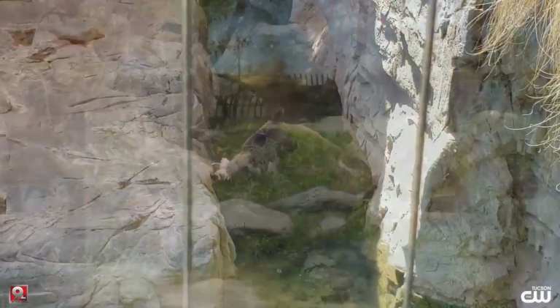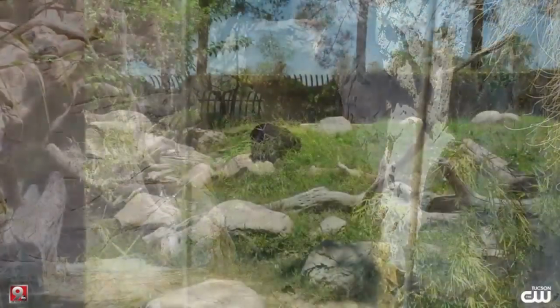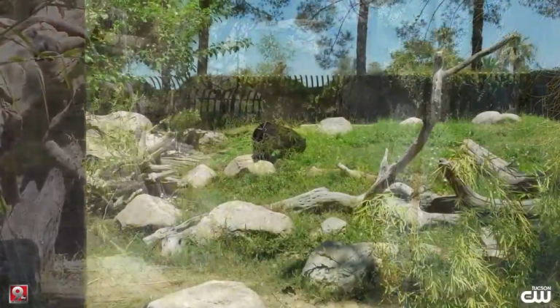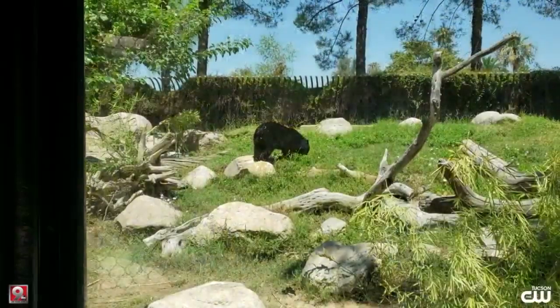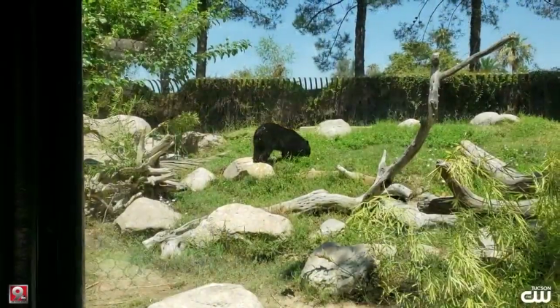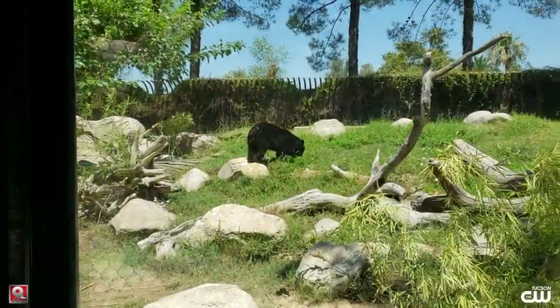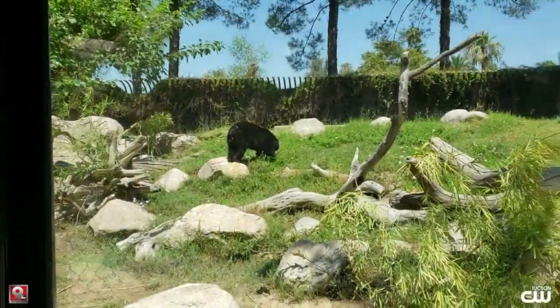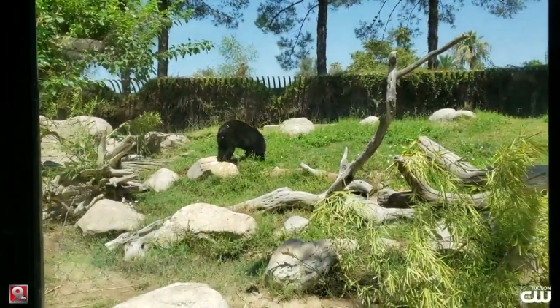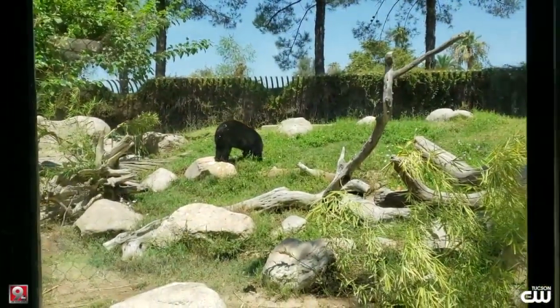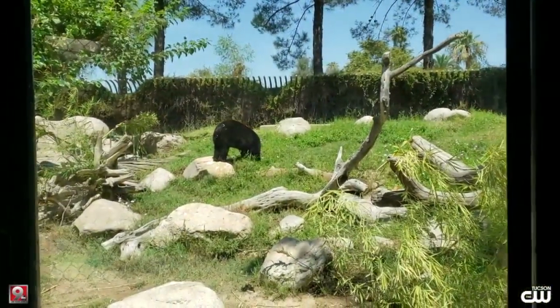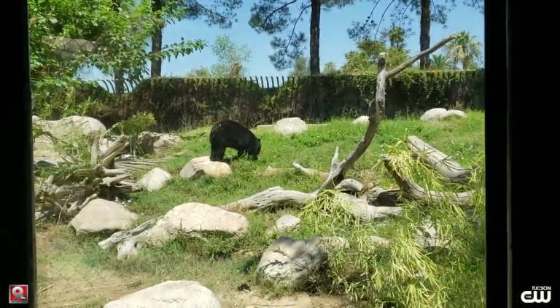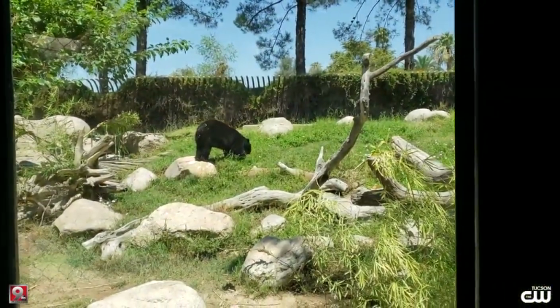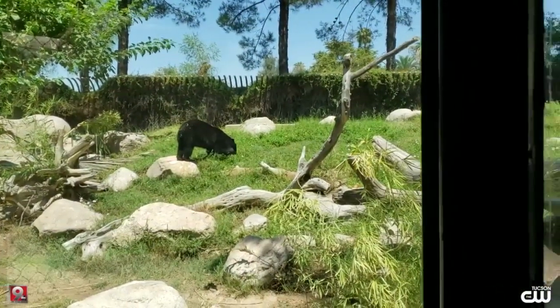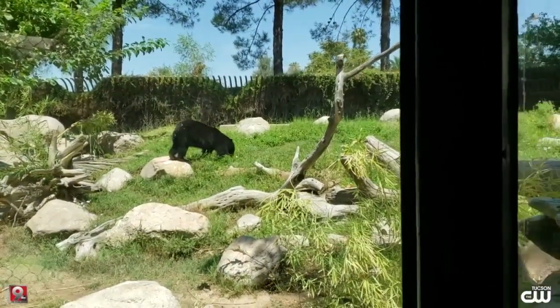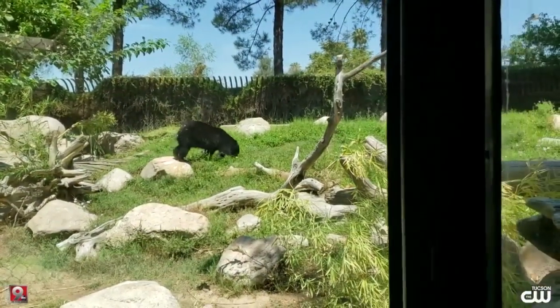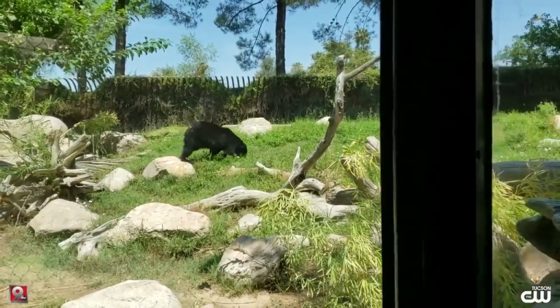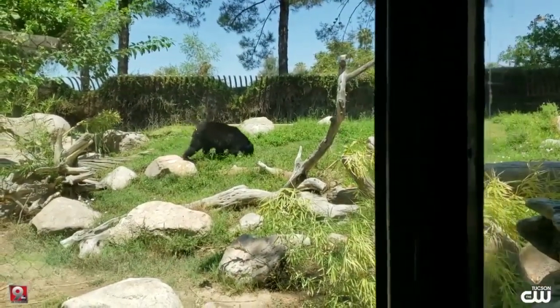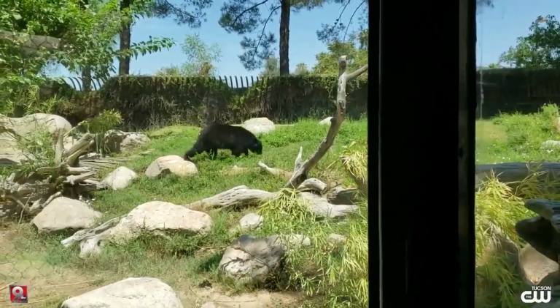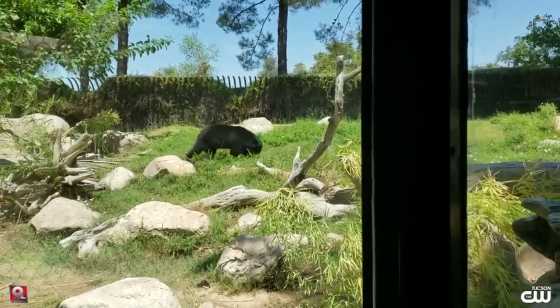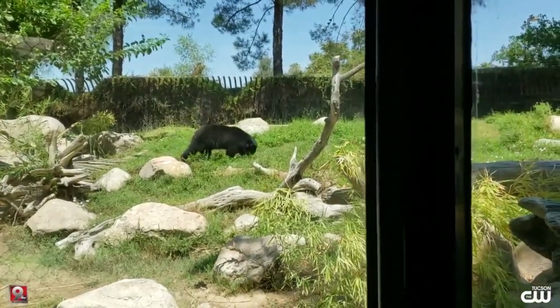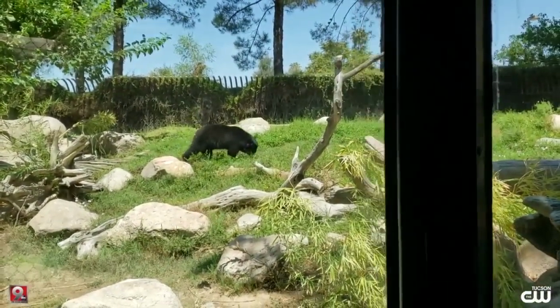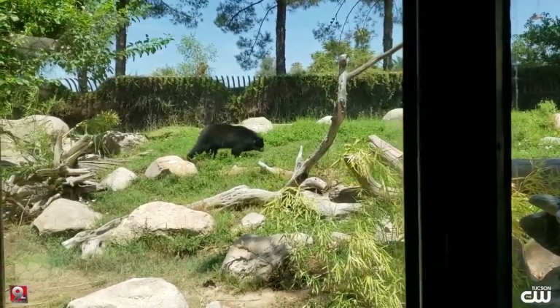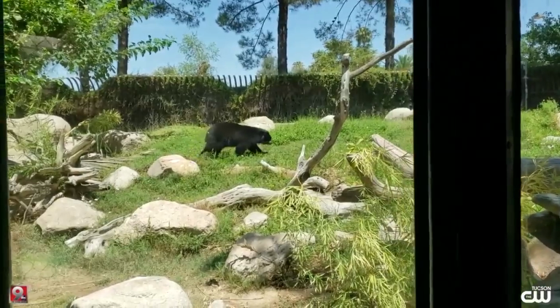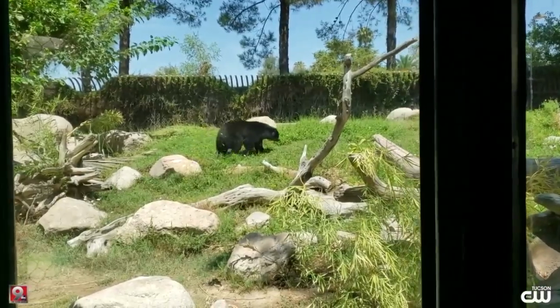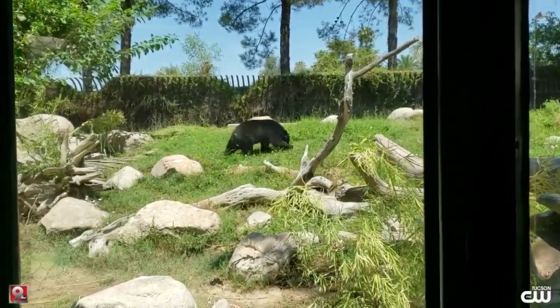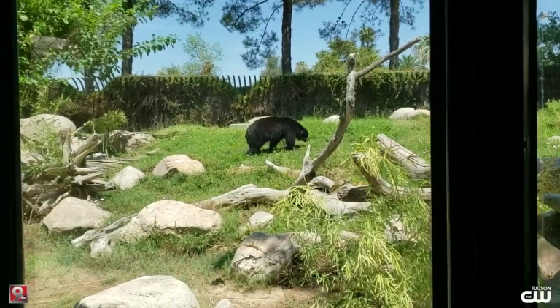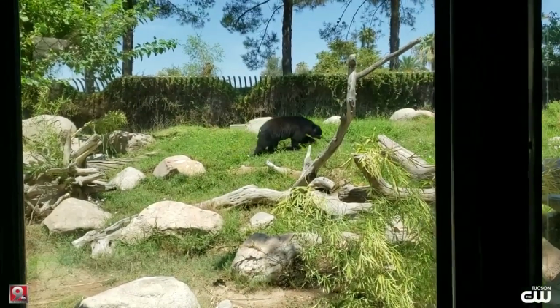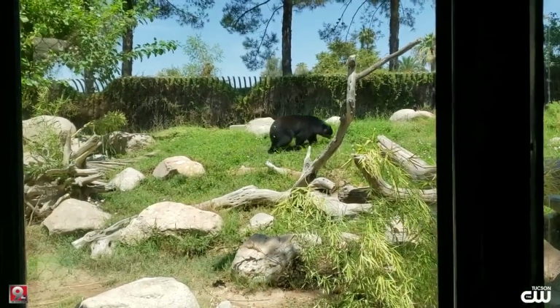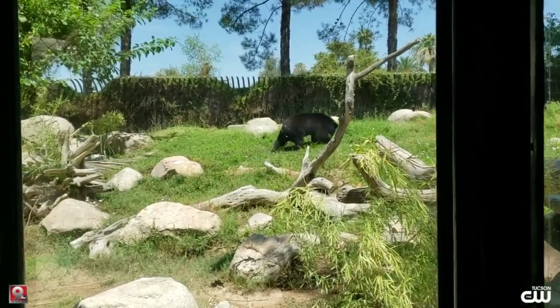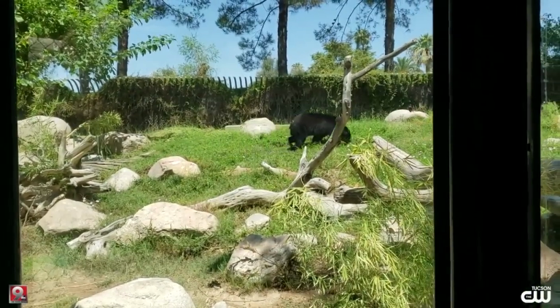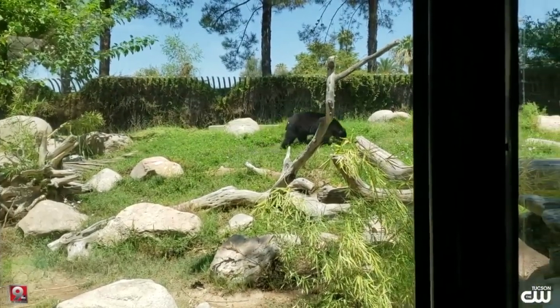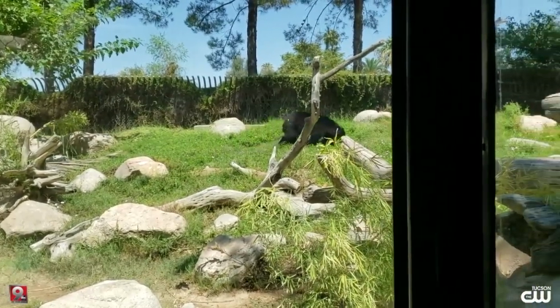Andean bears are really big seed dispersers in their environment in the Andes Mountains in South America, so we try to offer them the same kind of foods that they would be getting in their environment.